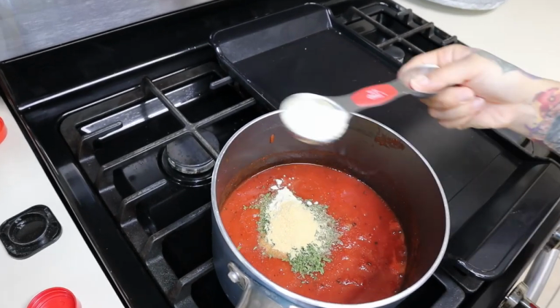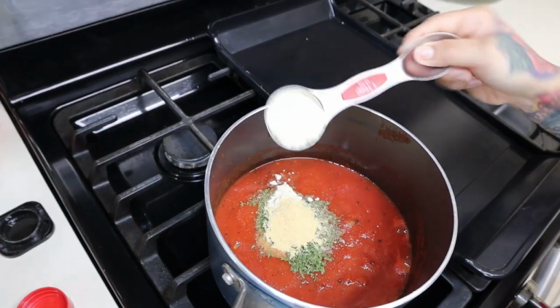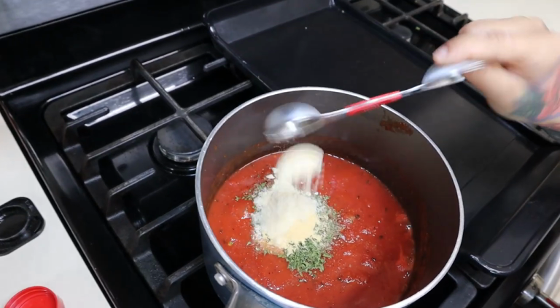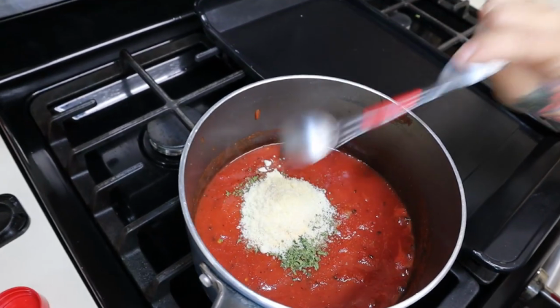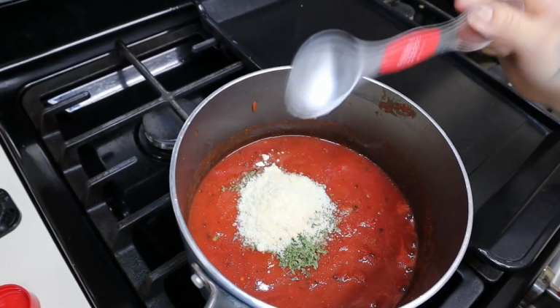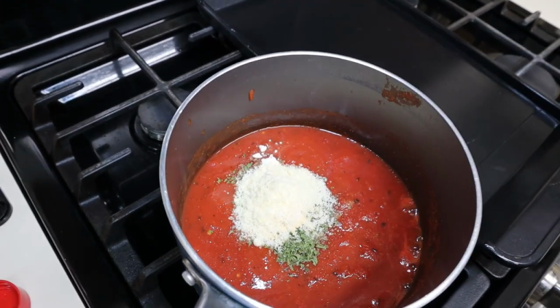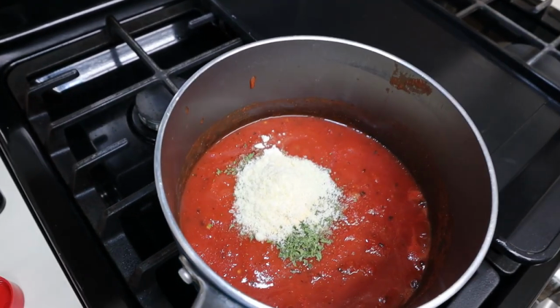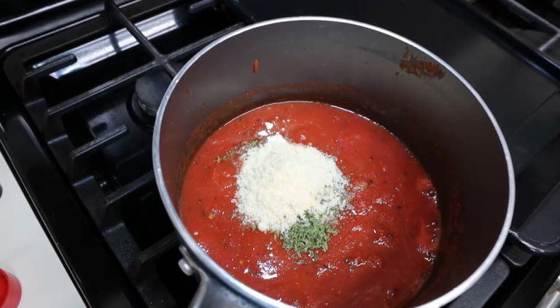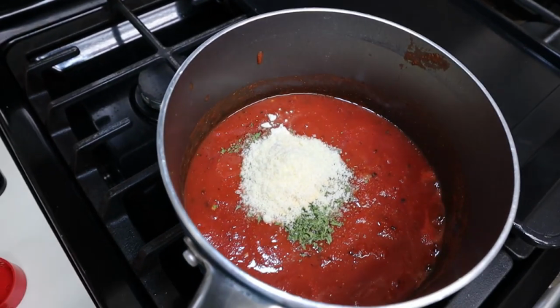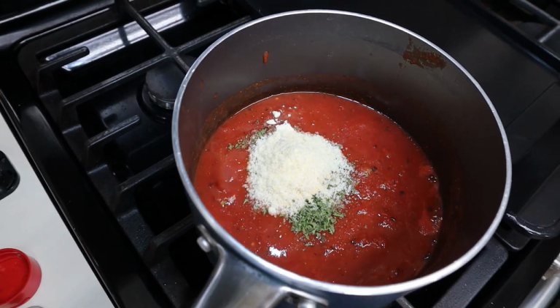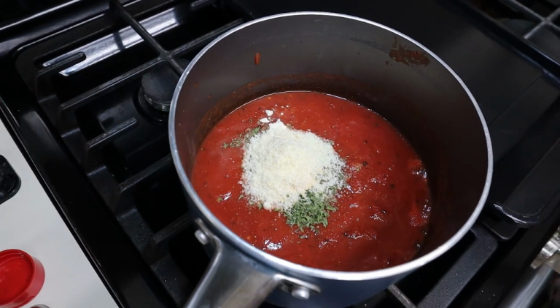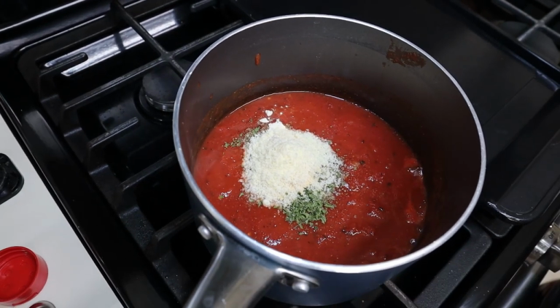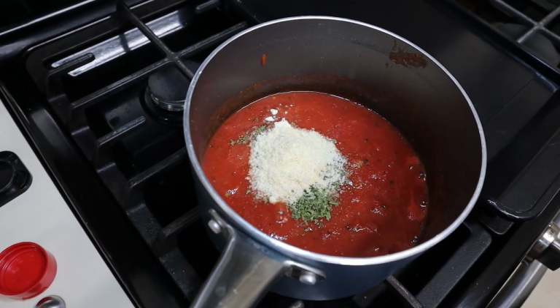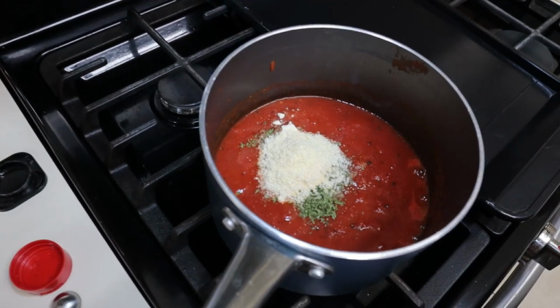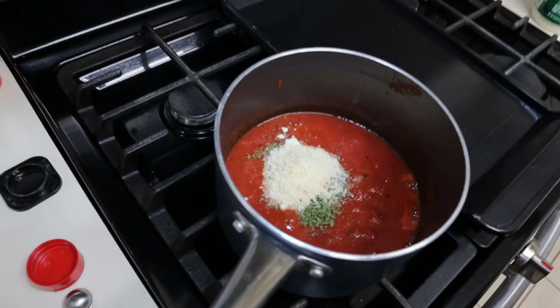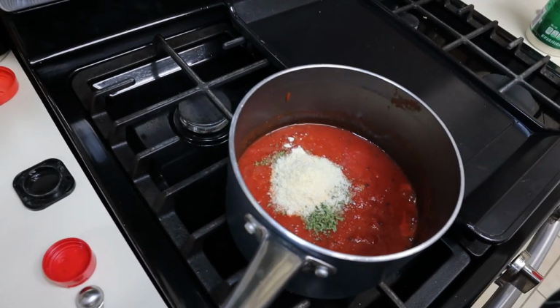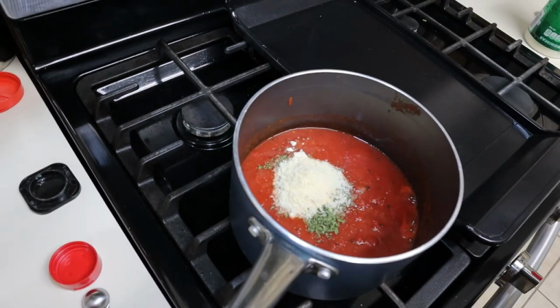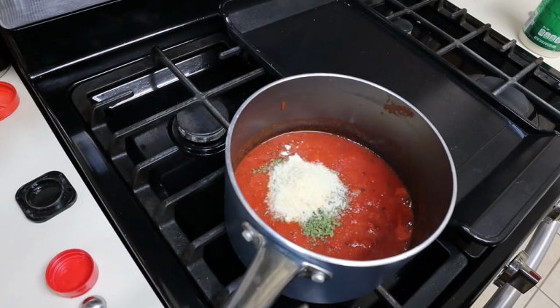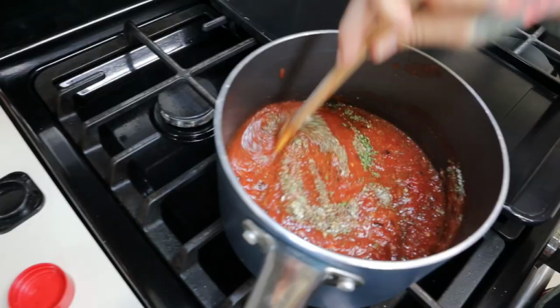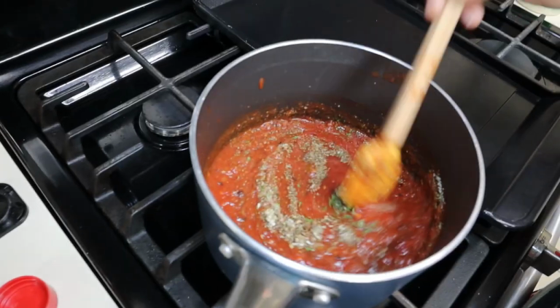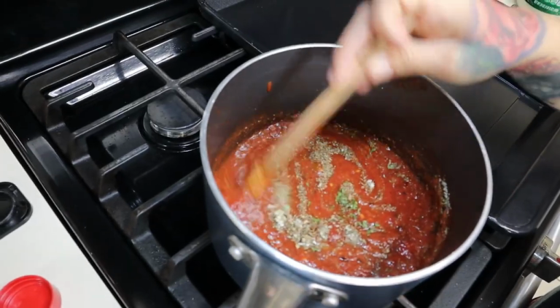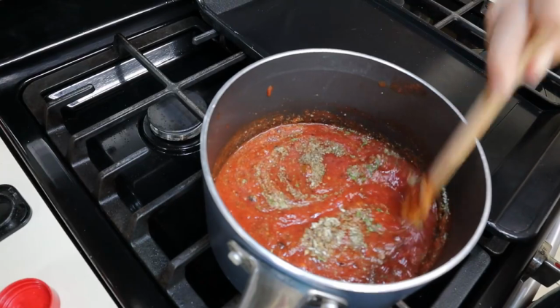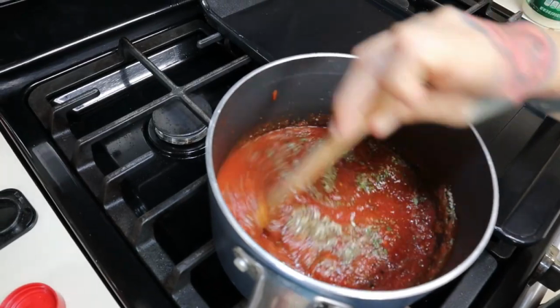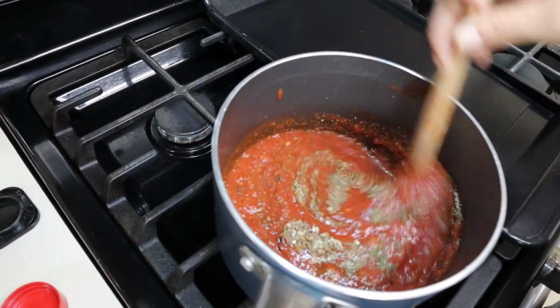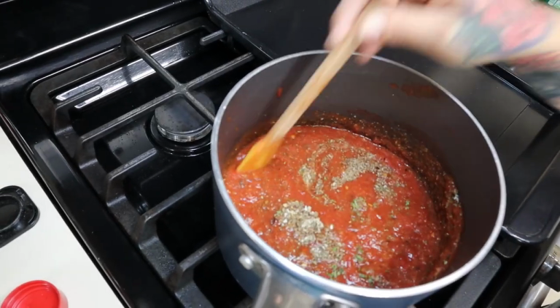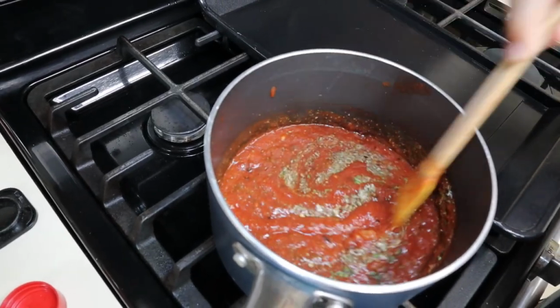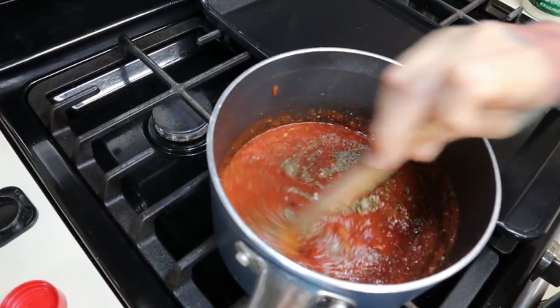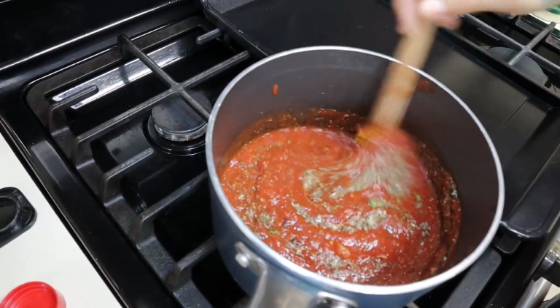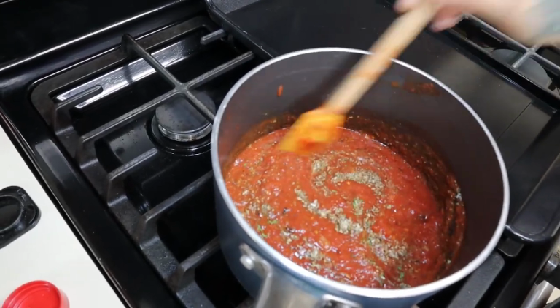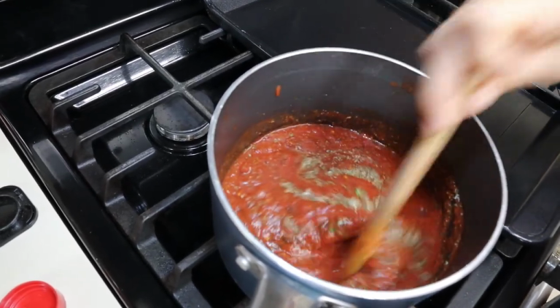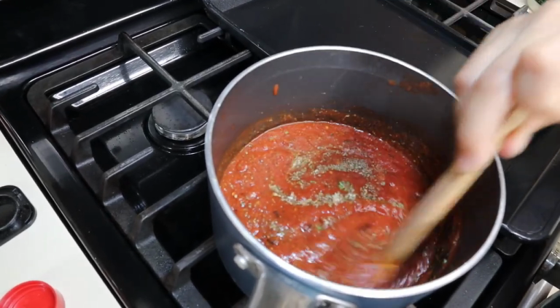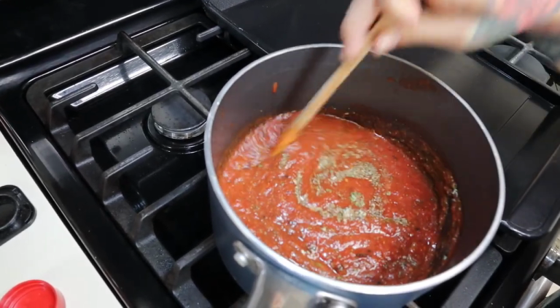Just like that, you add everything in and give it a good mix. We're just going to let this simmer for about 10 to 15 minutes so all the flavors can come together.